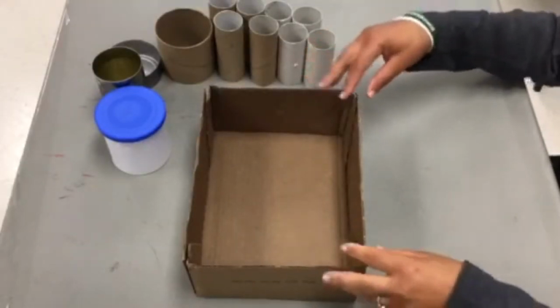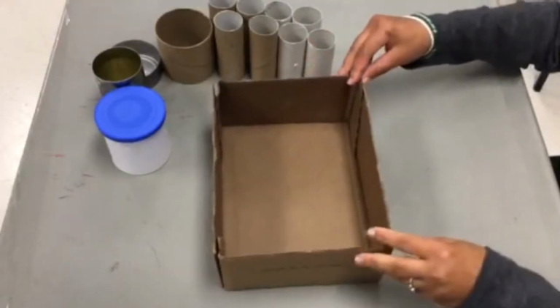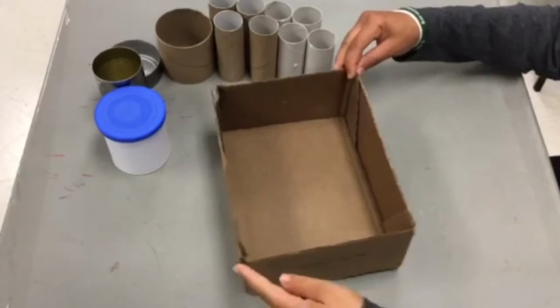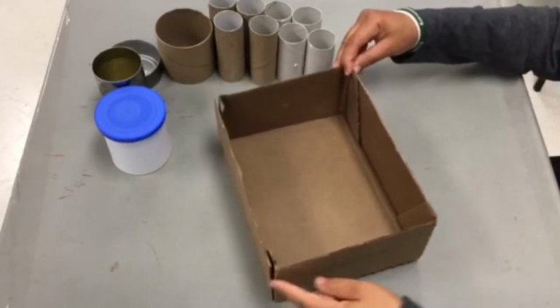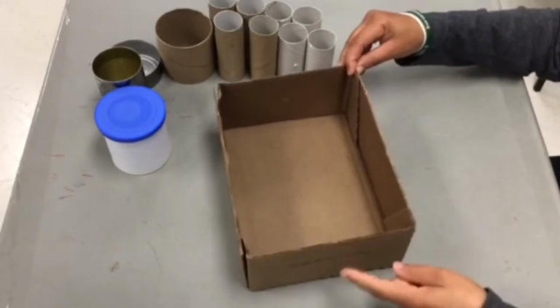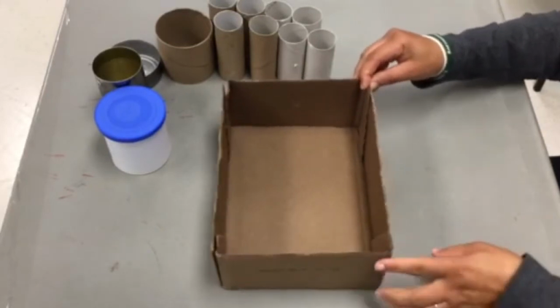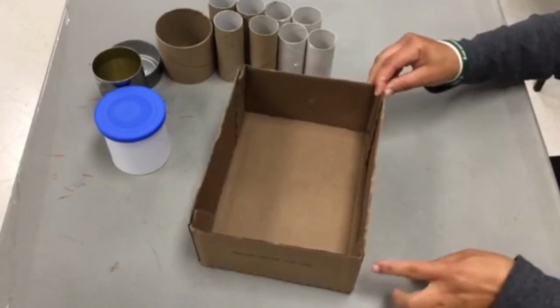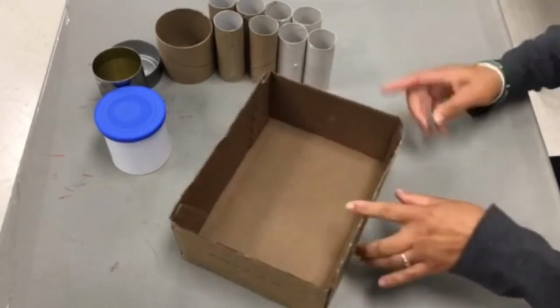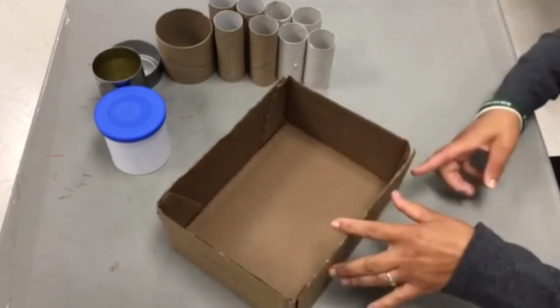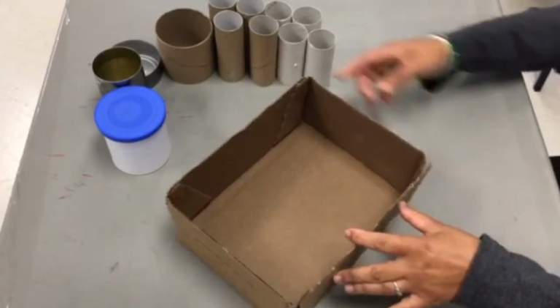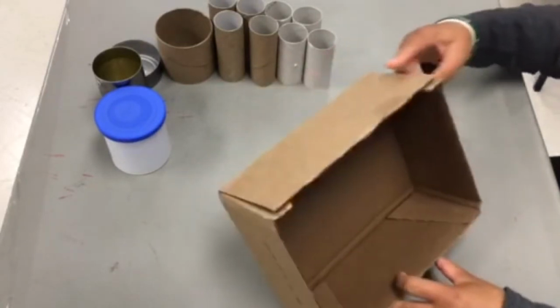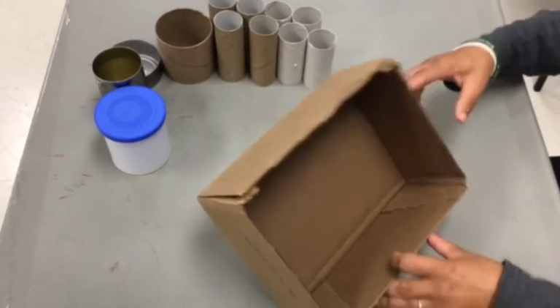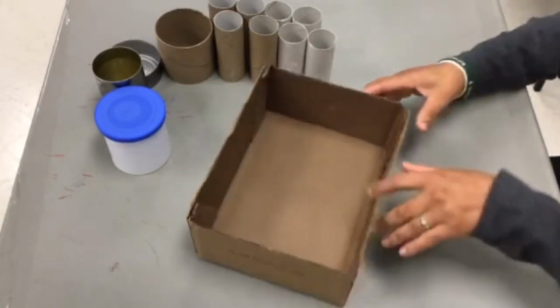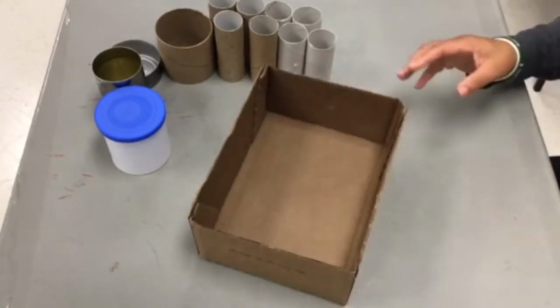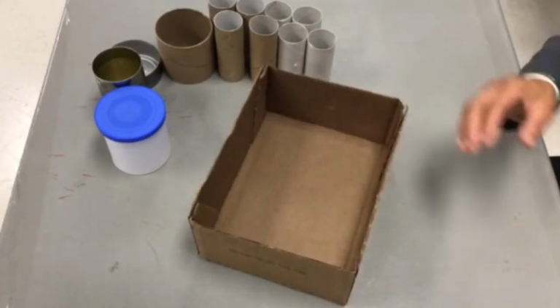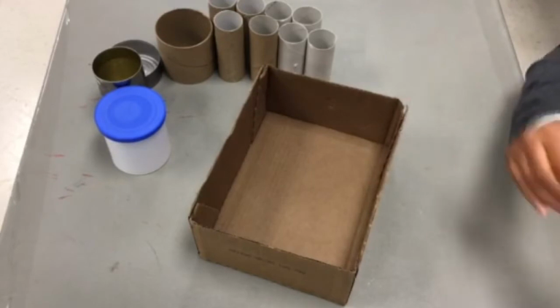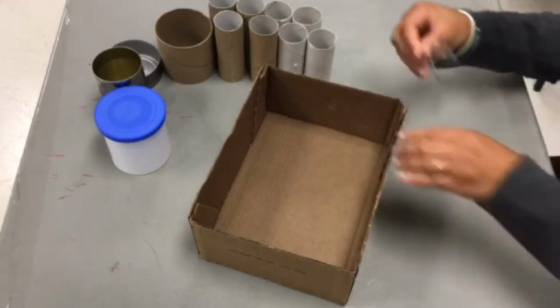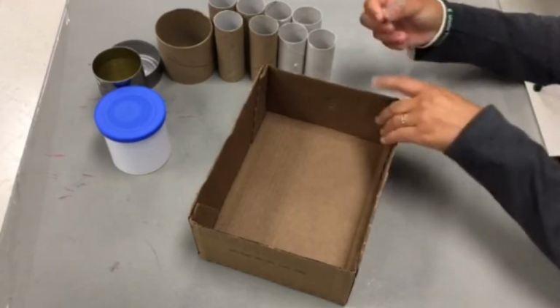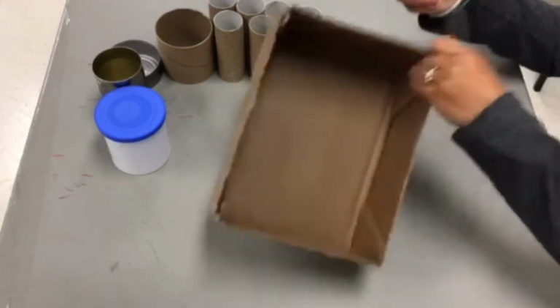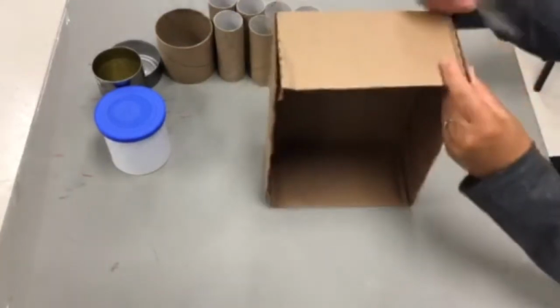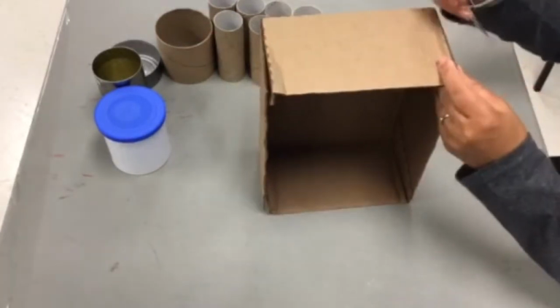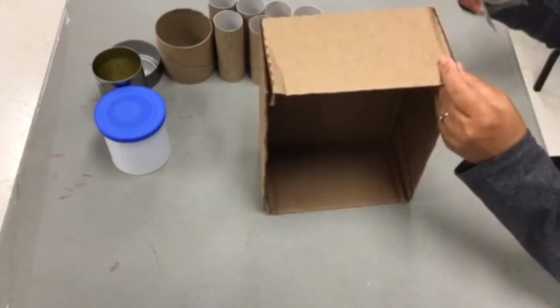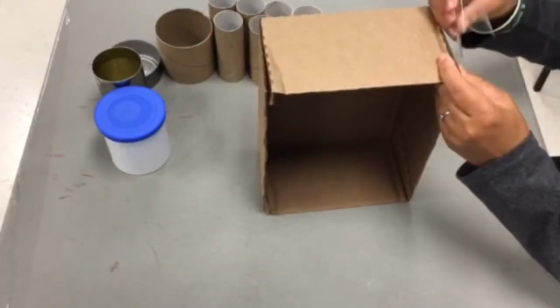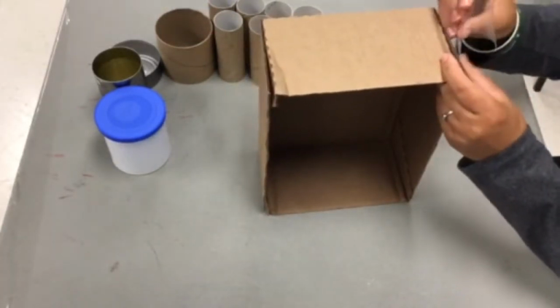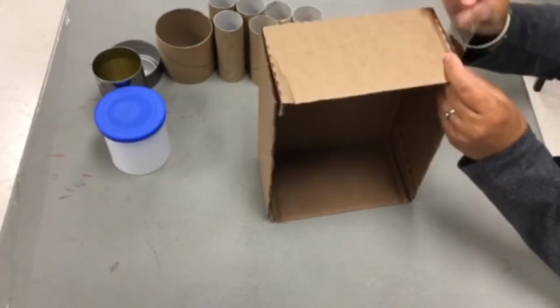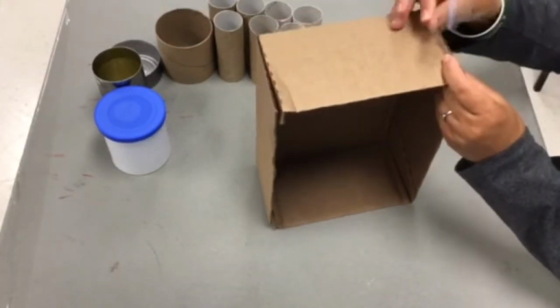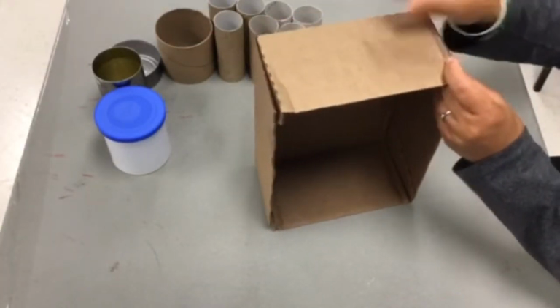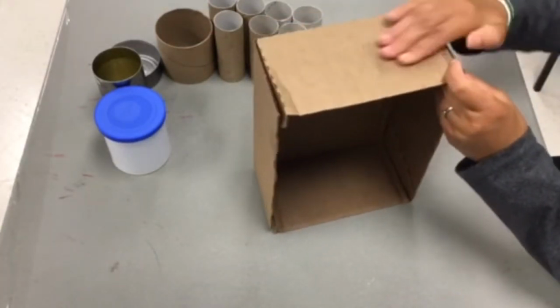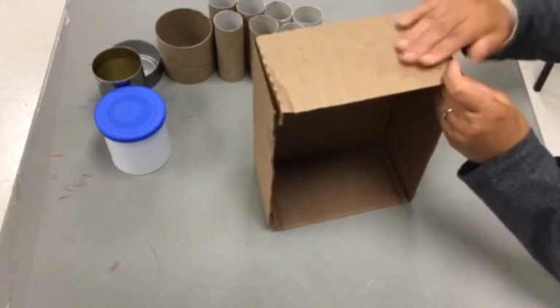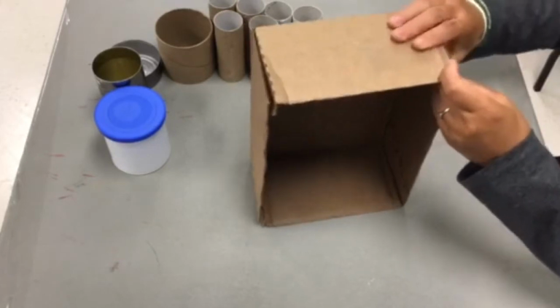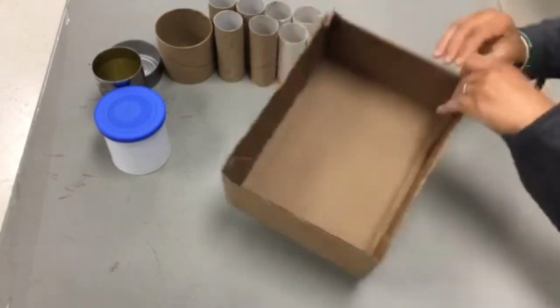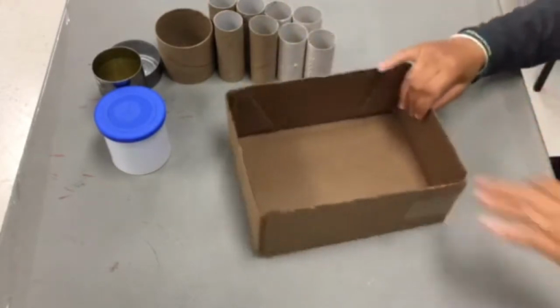The first thing you want to do is reinforce the corners of the box with tape to make it hold up much longer — it'll make it stronger. I use packing tape here. It will be covered up later when I decorate the outside of the box.